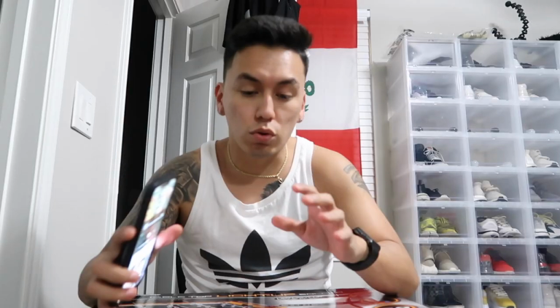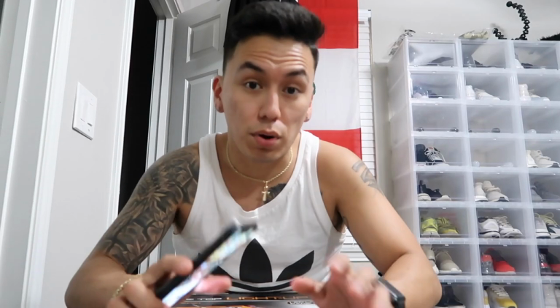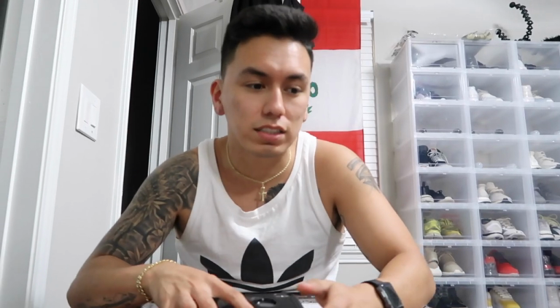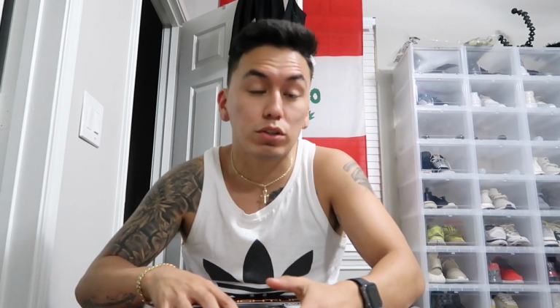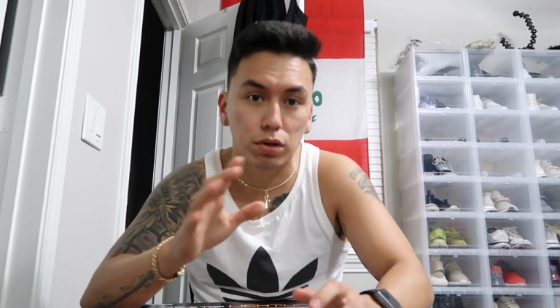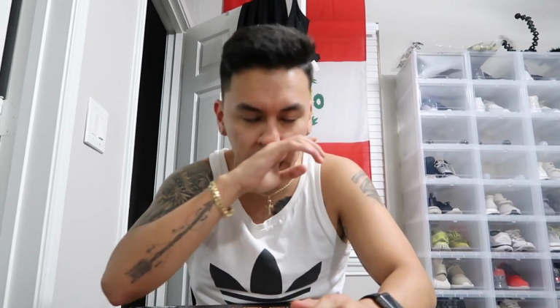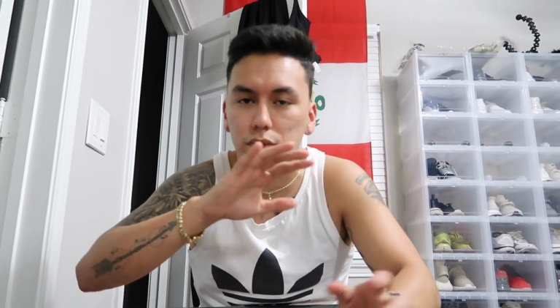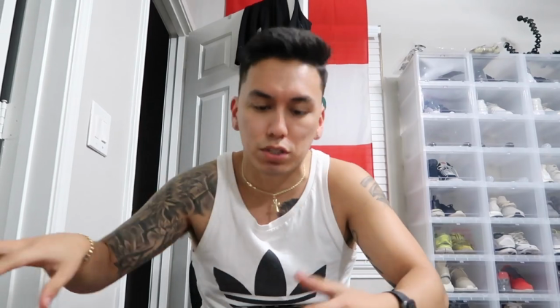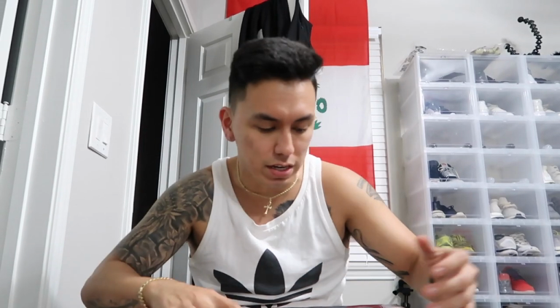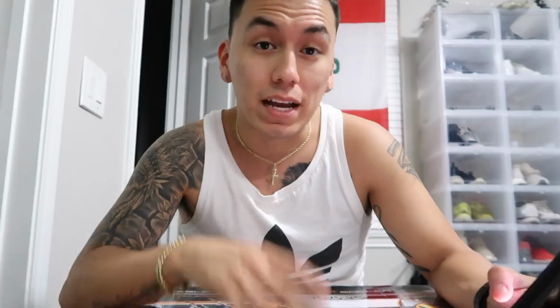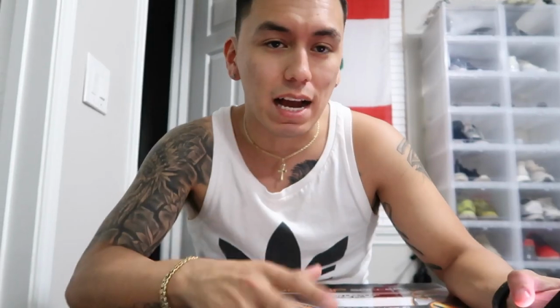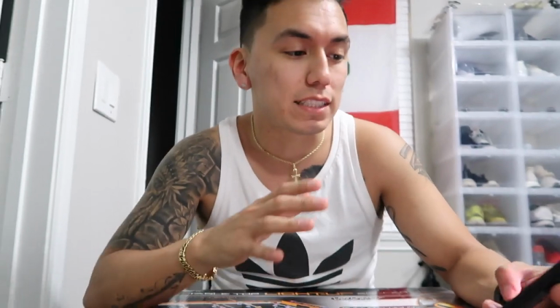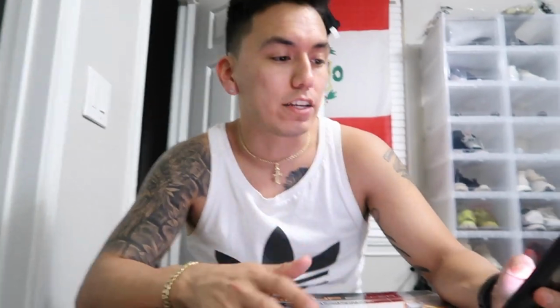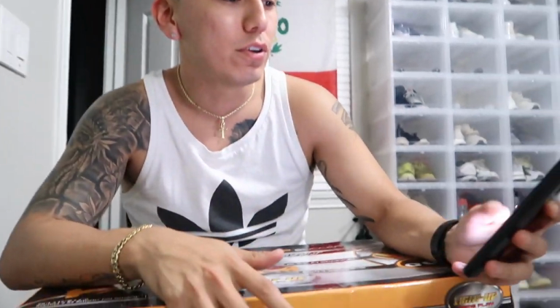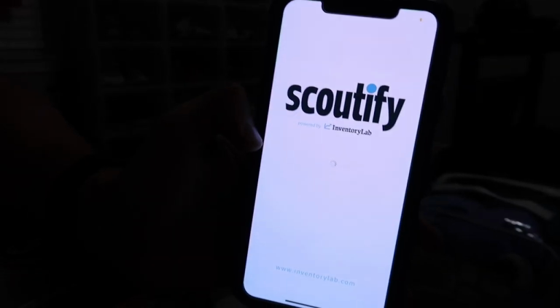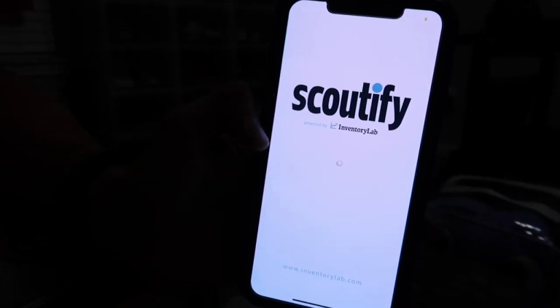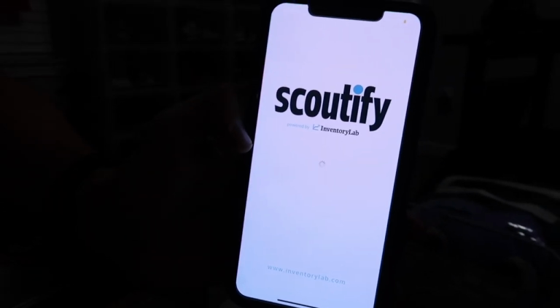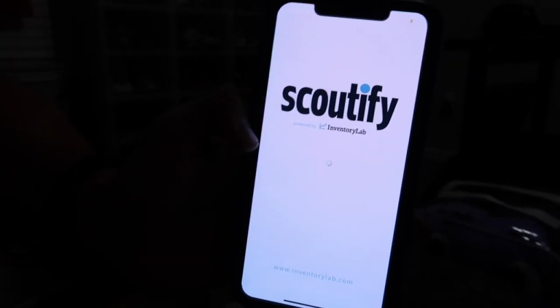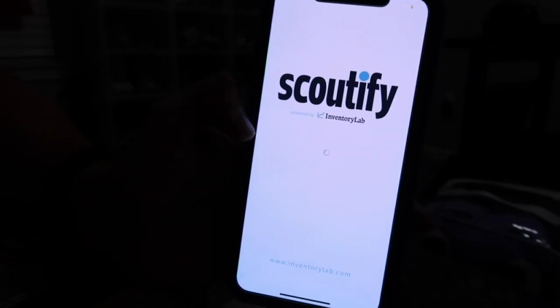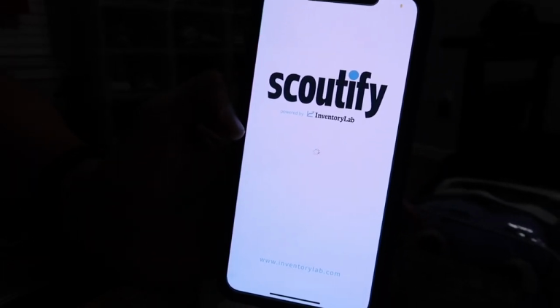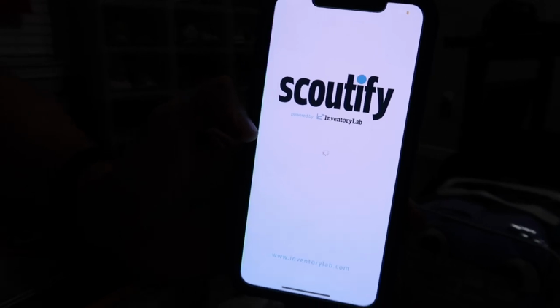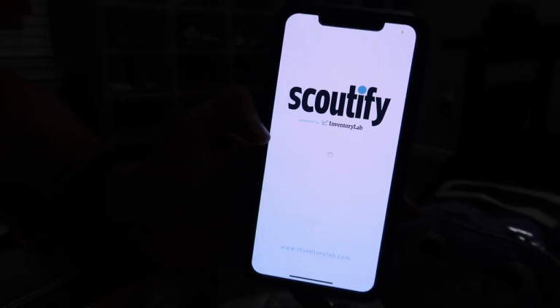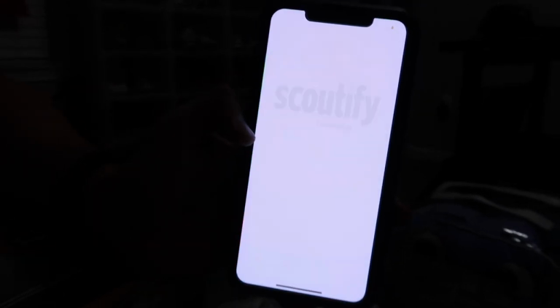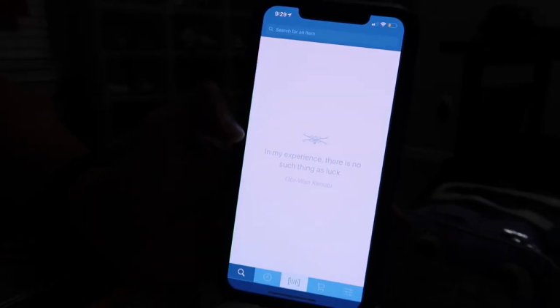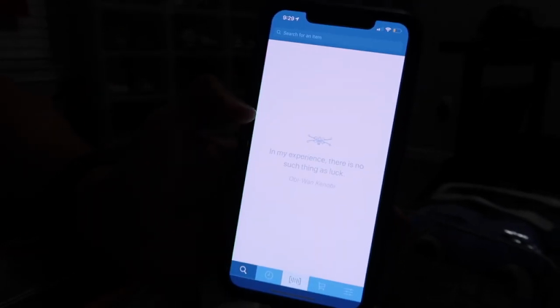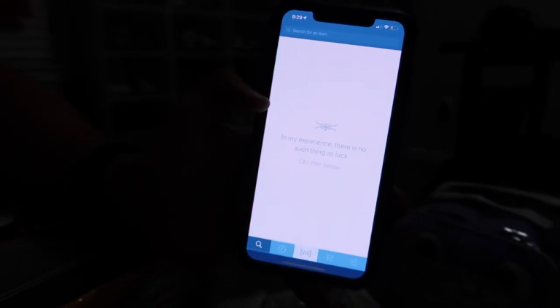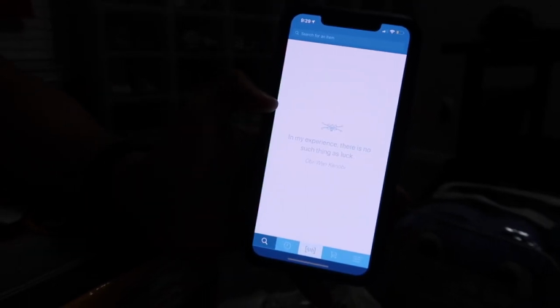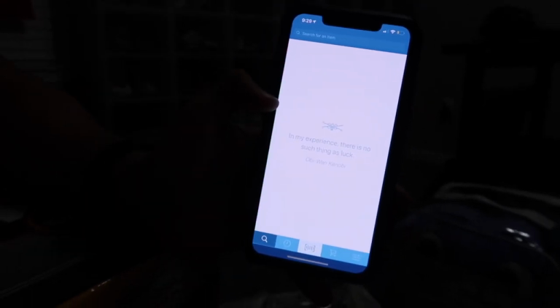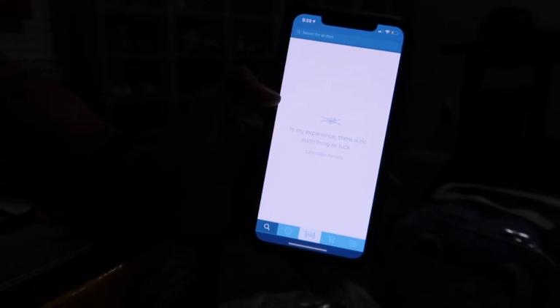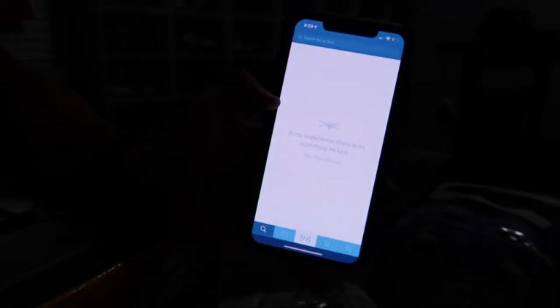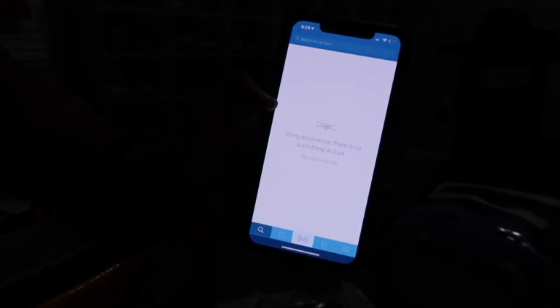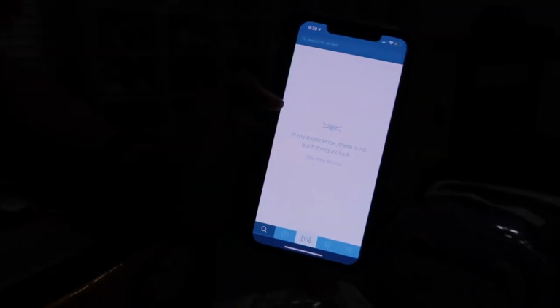For products, not including books — books is a completely separate topic — I use an app called Scoutify. Scout IQ is actually for books. Scoutify is what I use for products that aren't books.